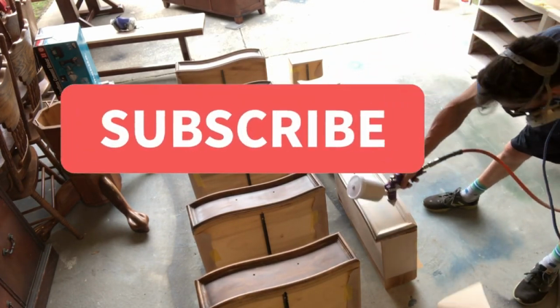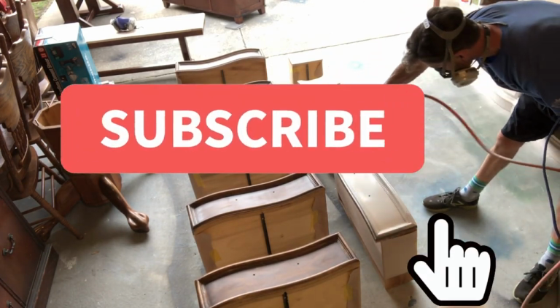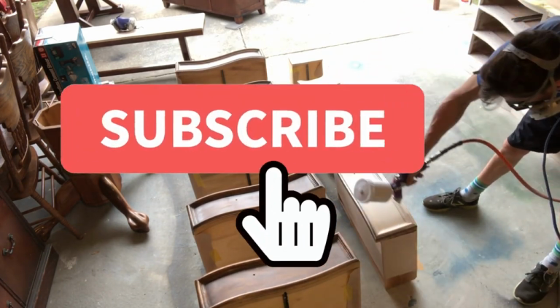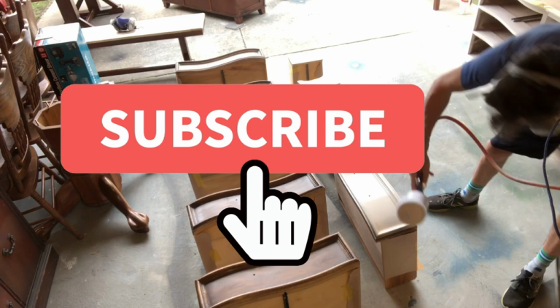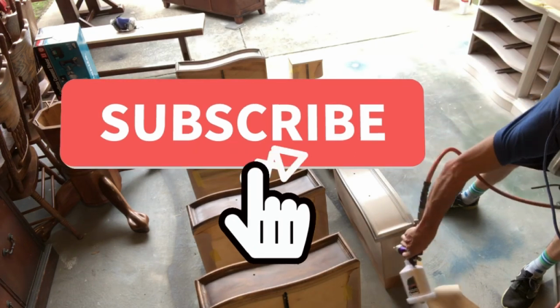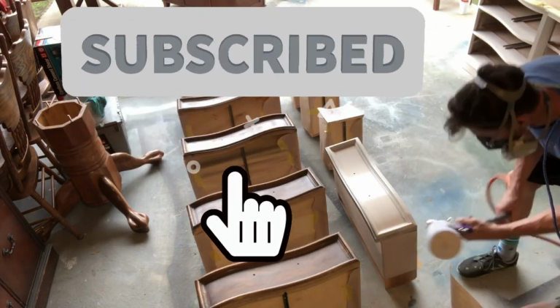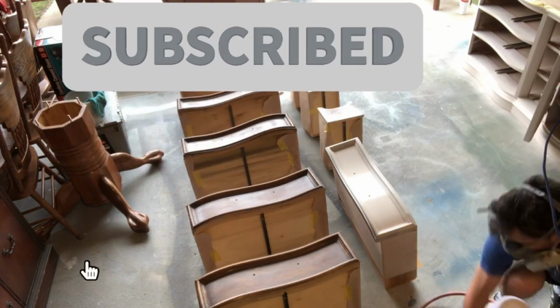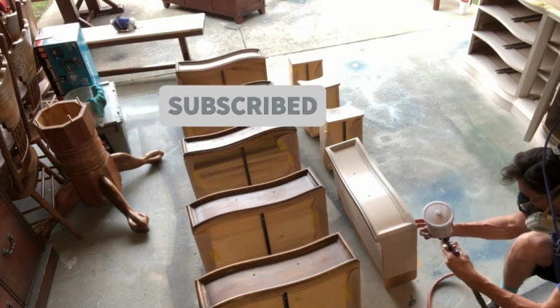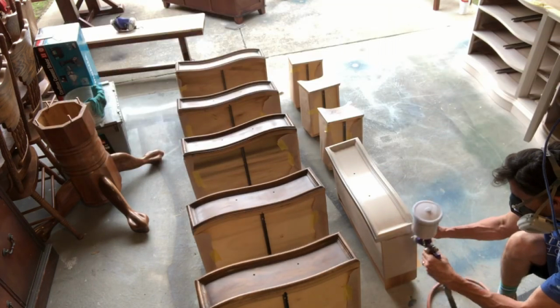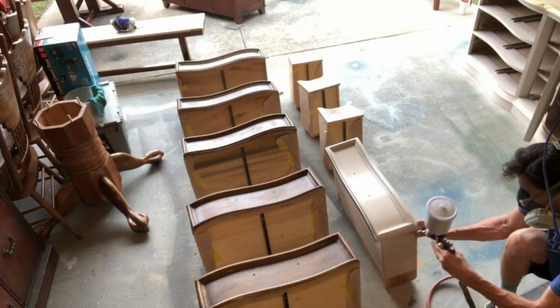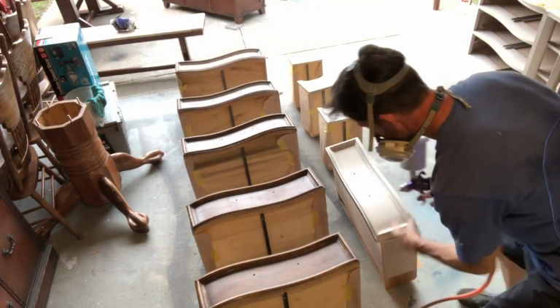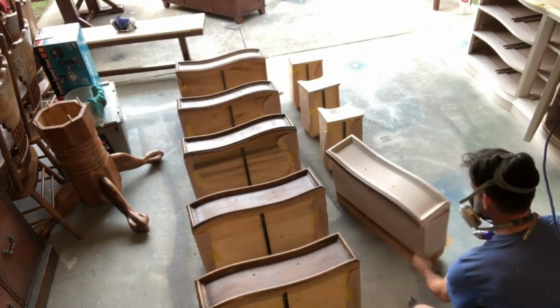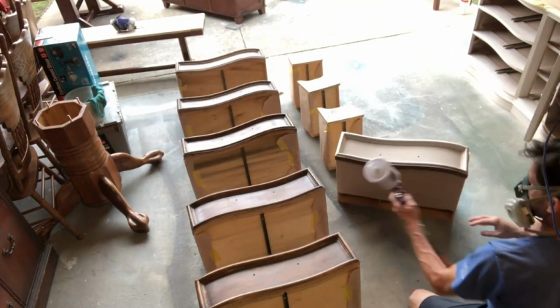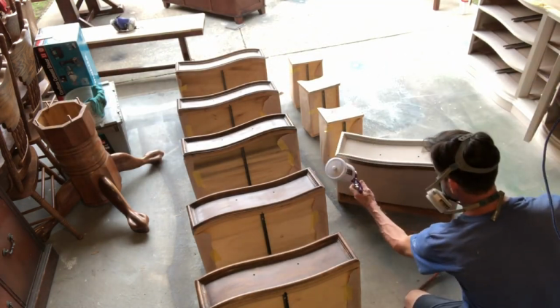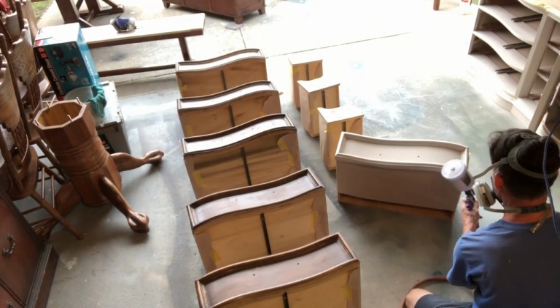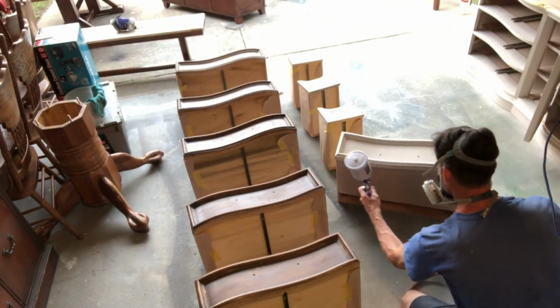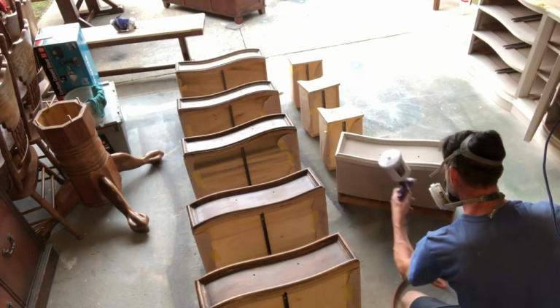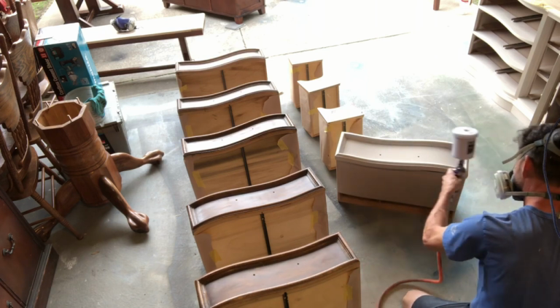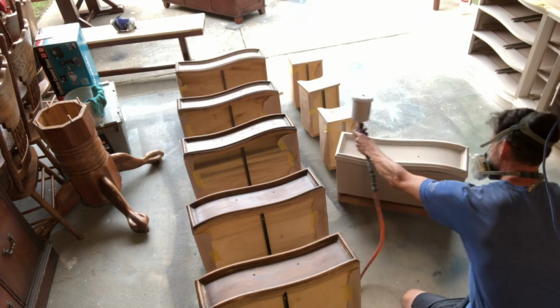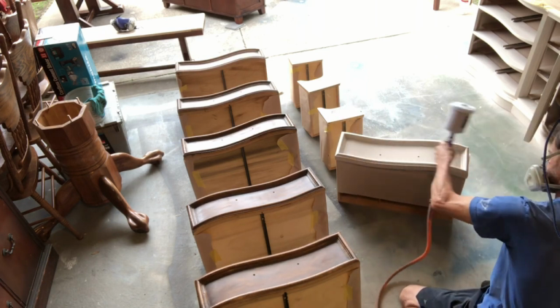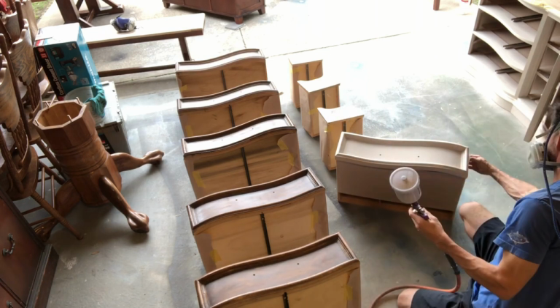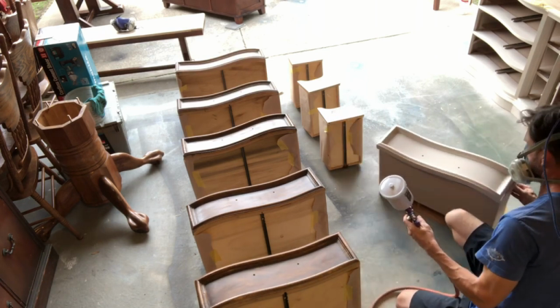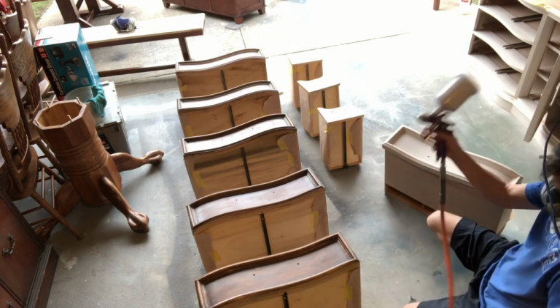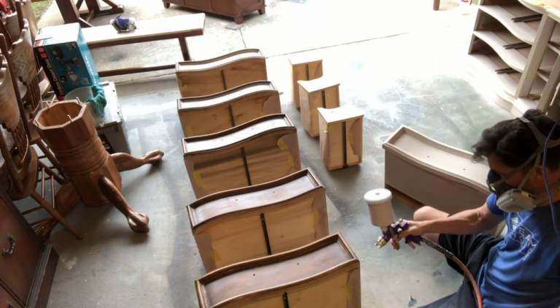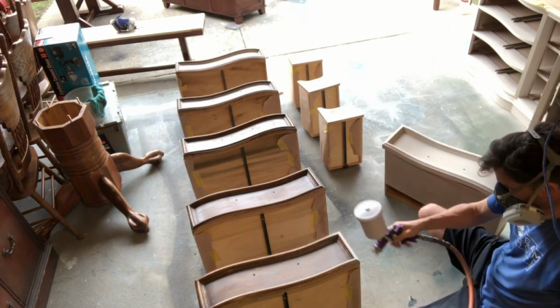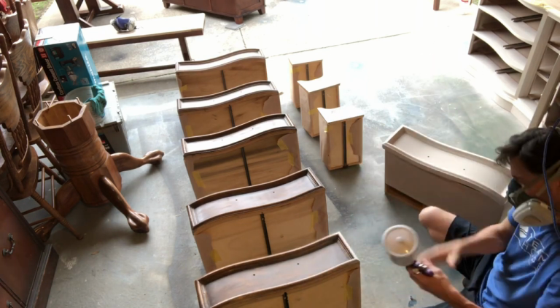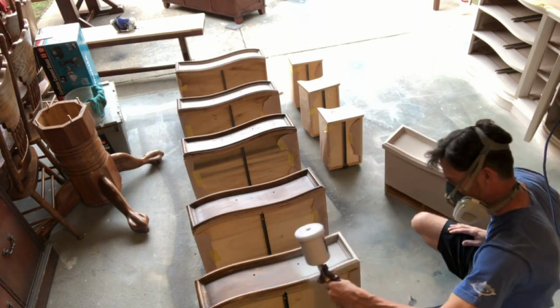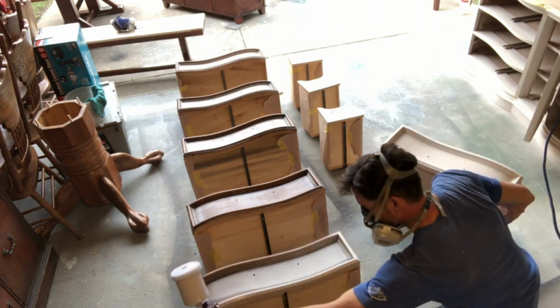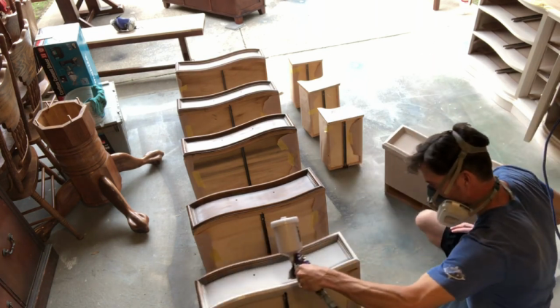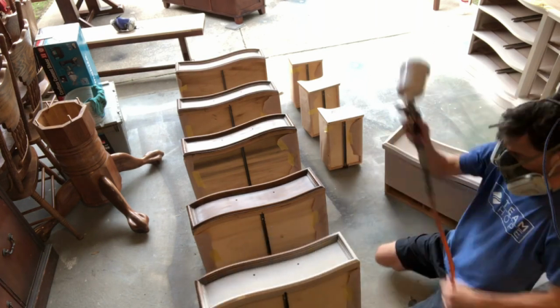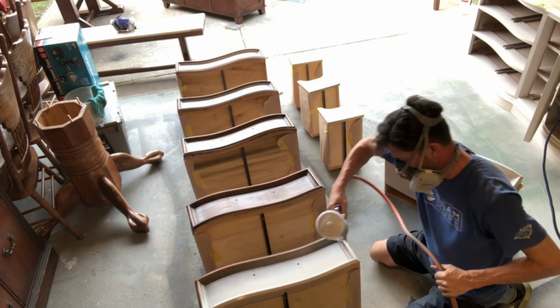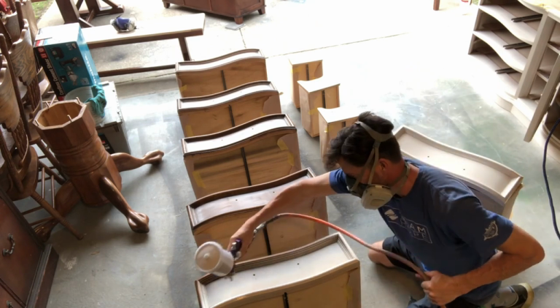While you're watching us paint these drawers, do you mind going over and hitting that subscribe button for me? We are so close to hitting our goal of a thousand subscribers and we would love for you to be one of them. Thanks!